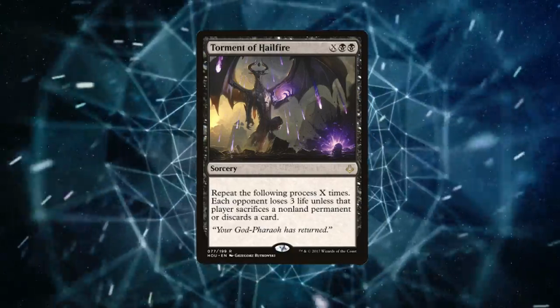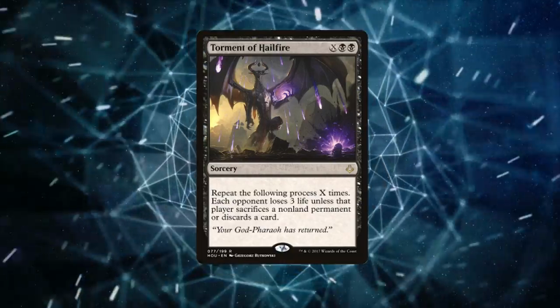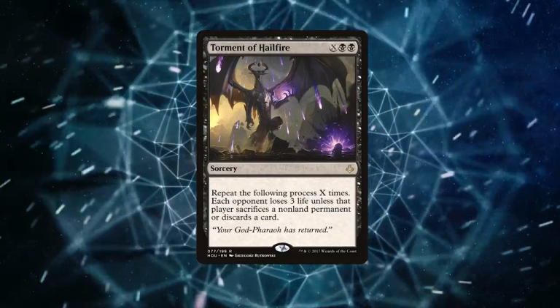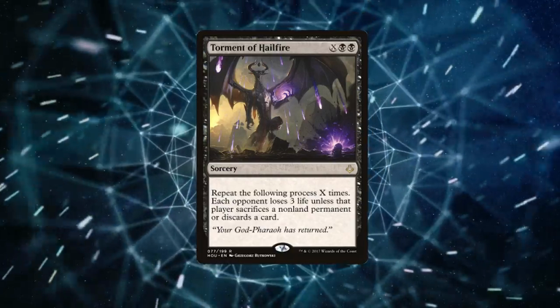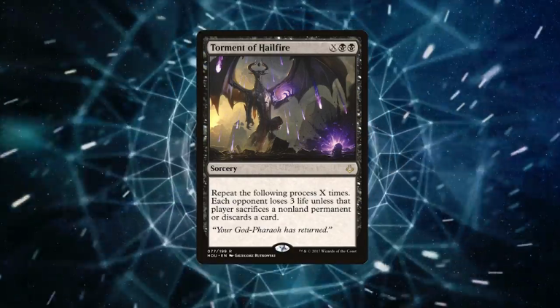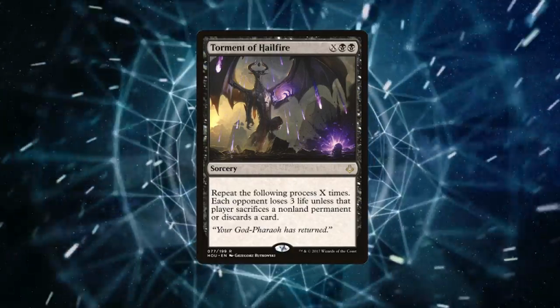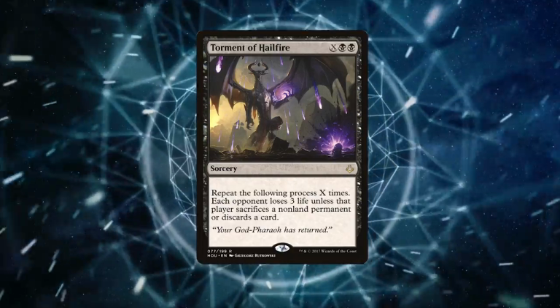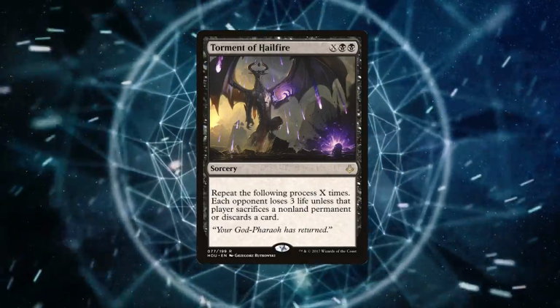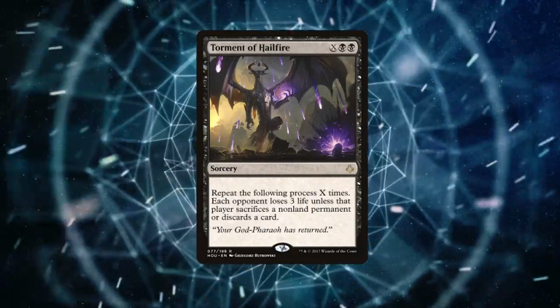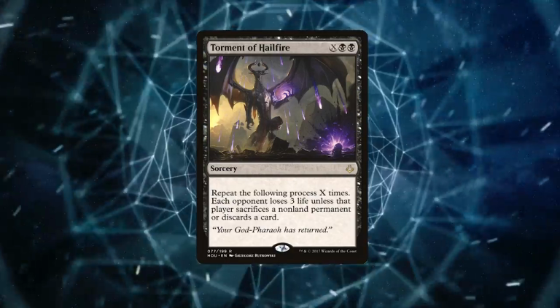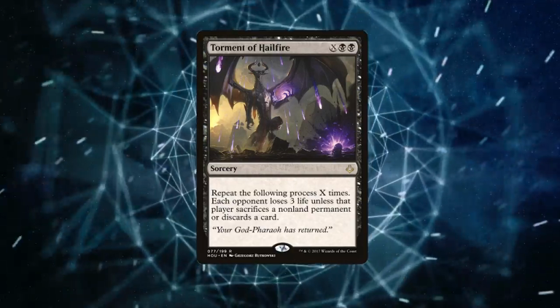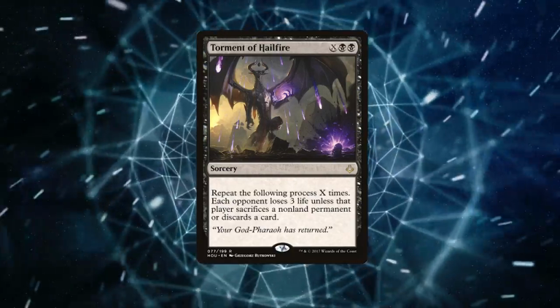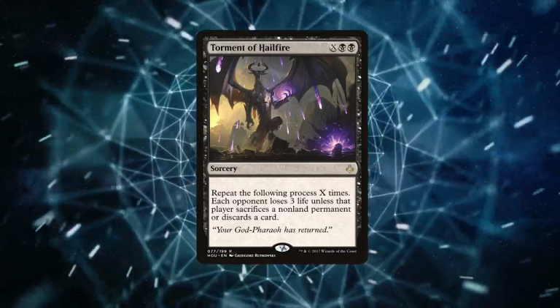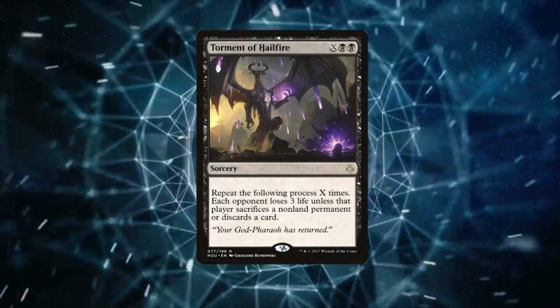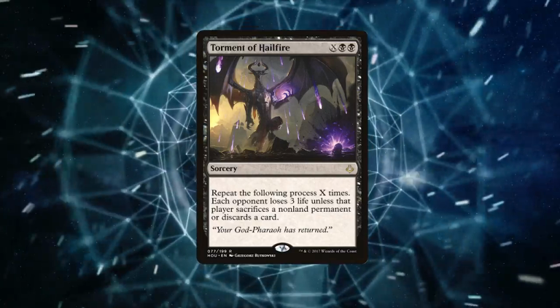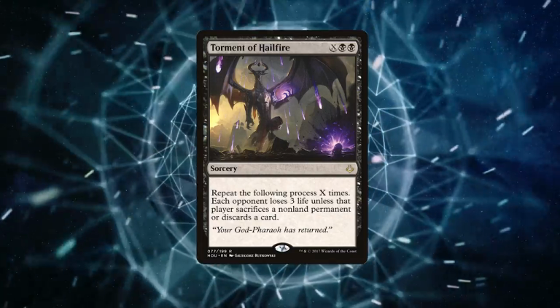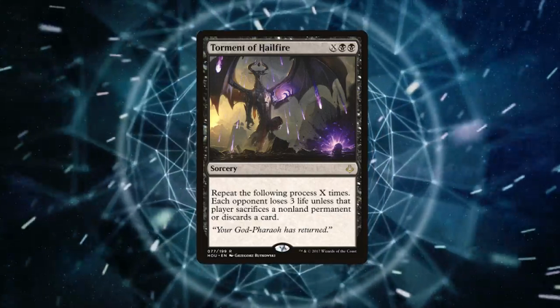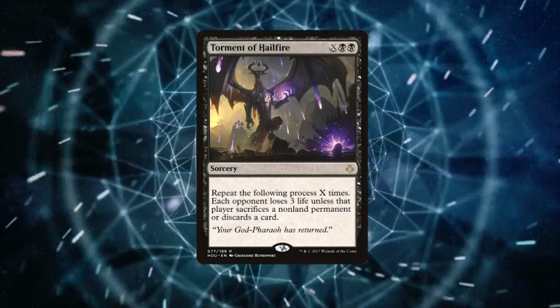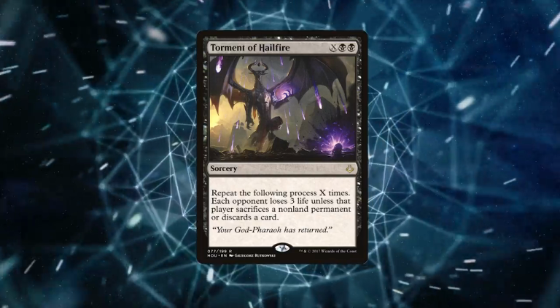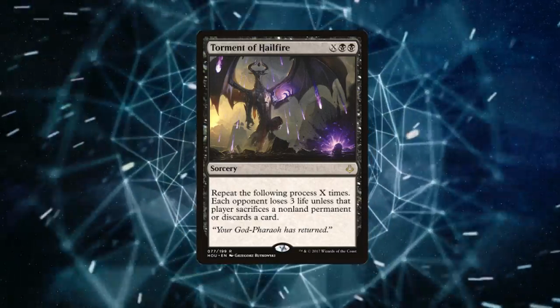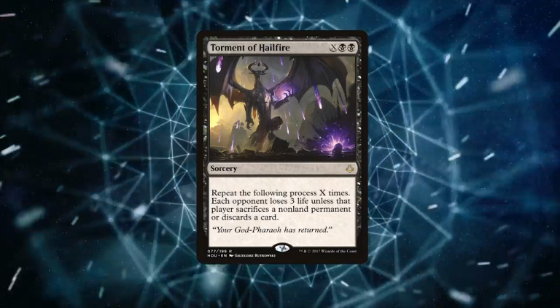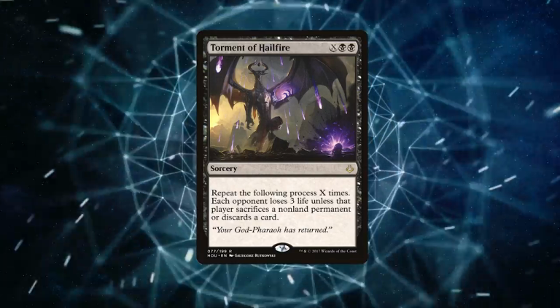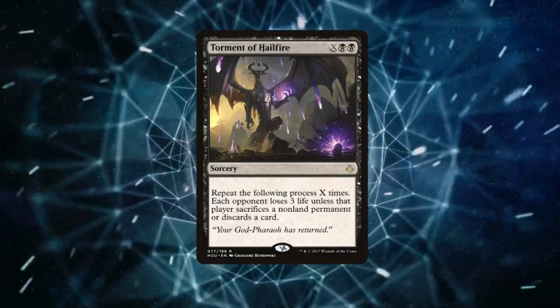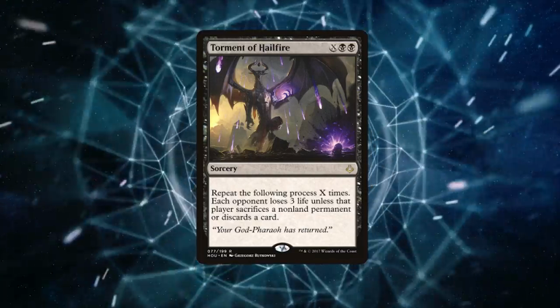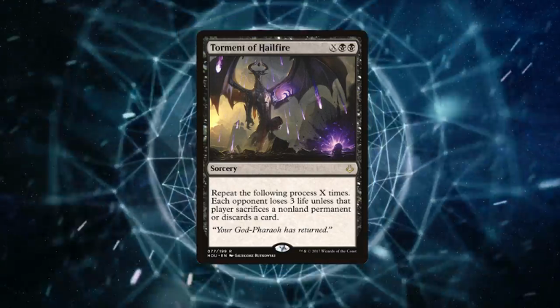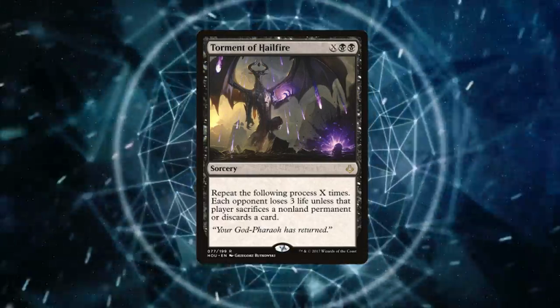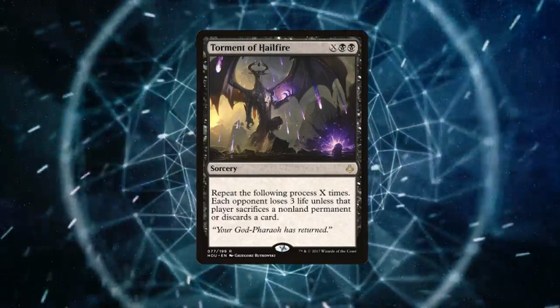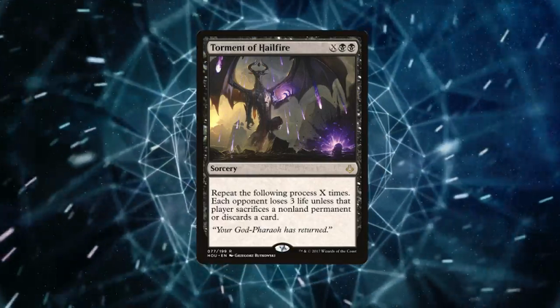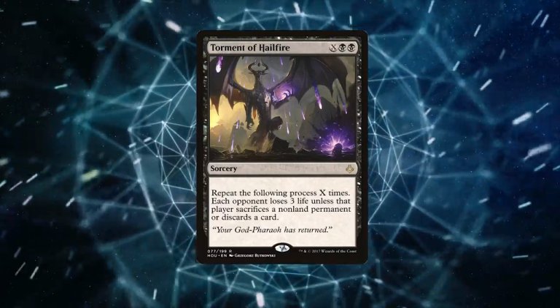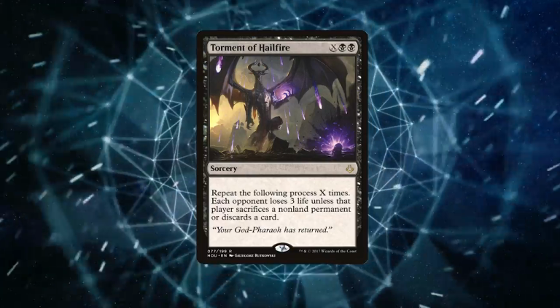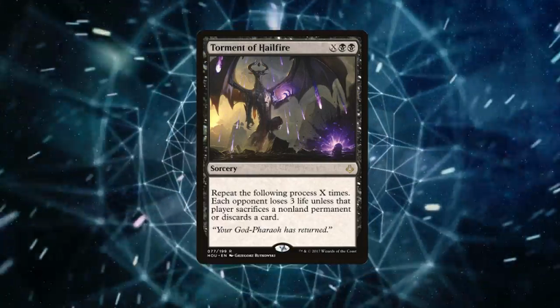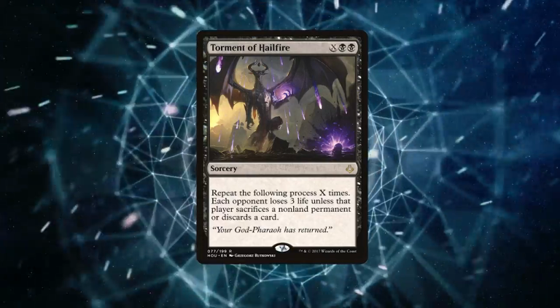Picture this: you drop Torment of Hellfire with an X cost that sends shivers down your rivals' spines. But the fun doesn't end there. Combine this wicked sorcery with other cards and you've got an unstoppable combo machine.